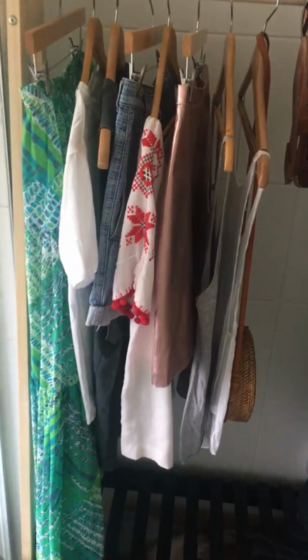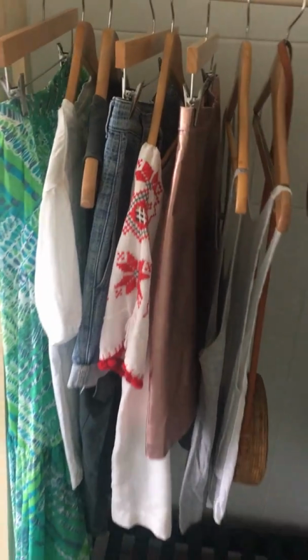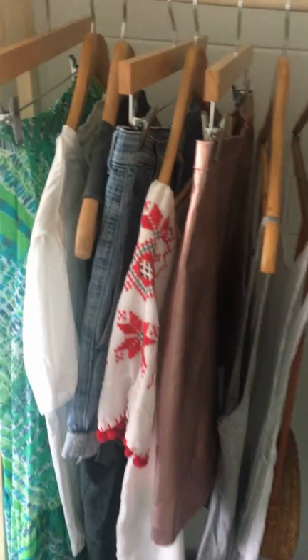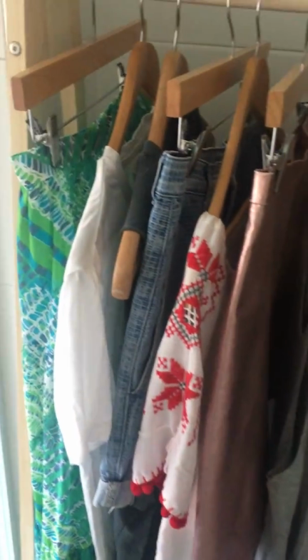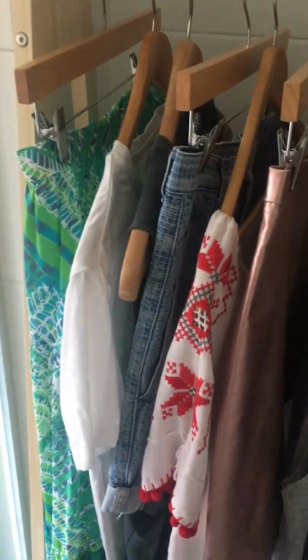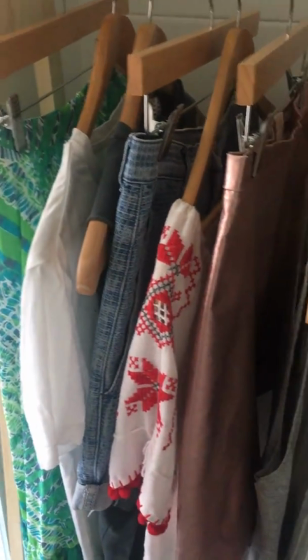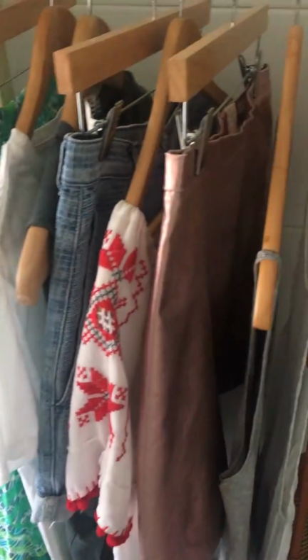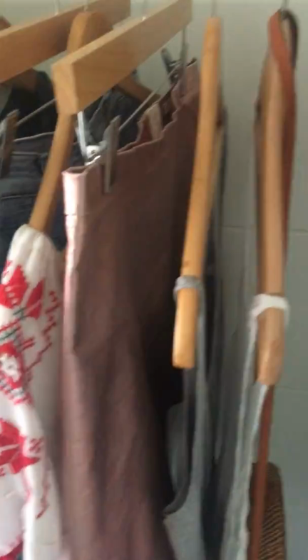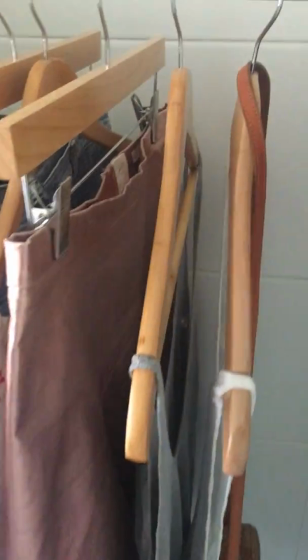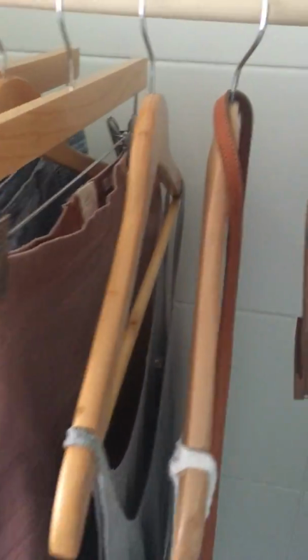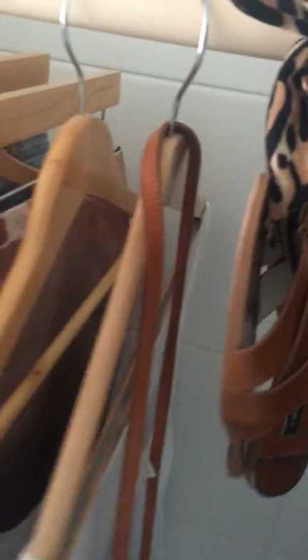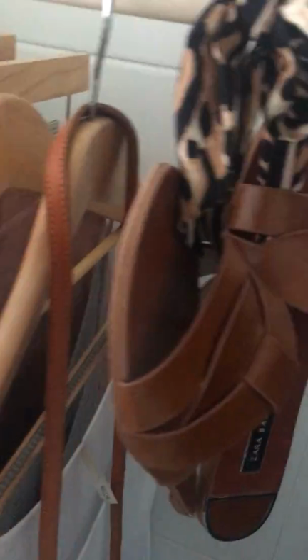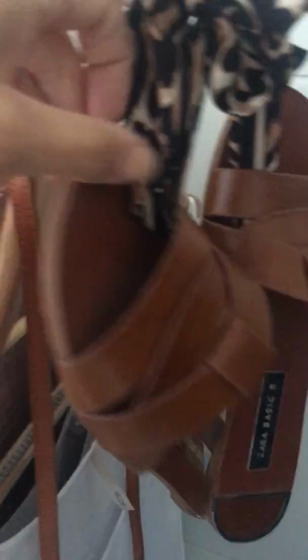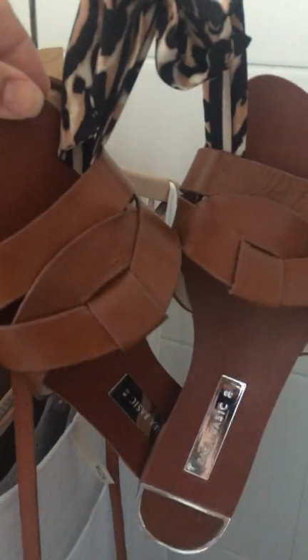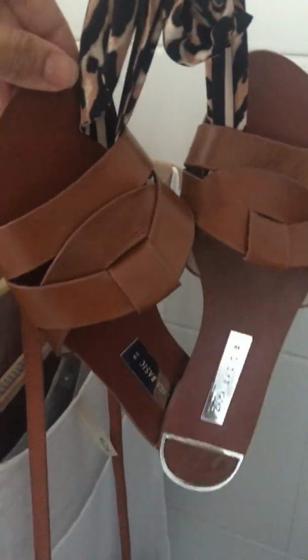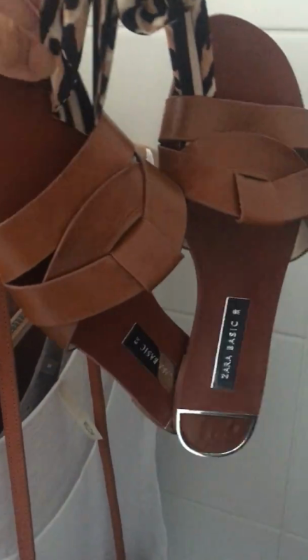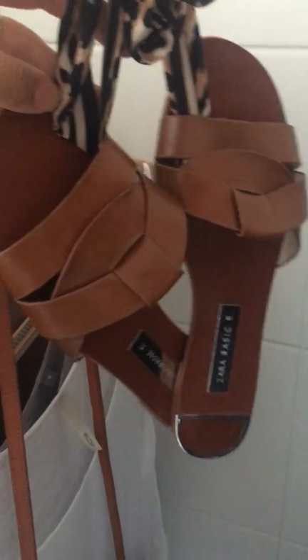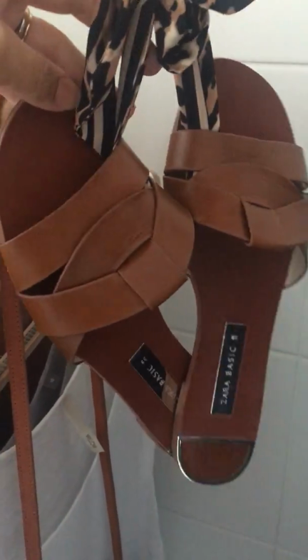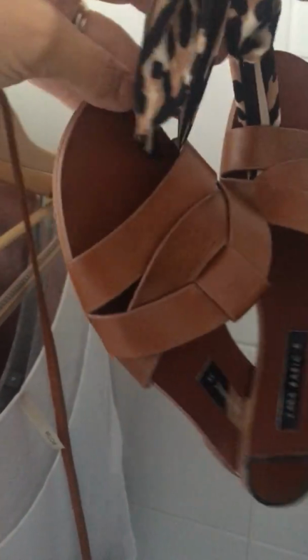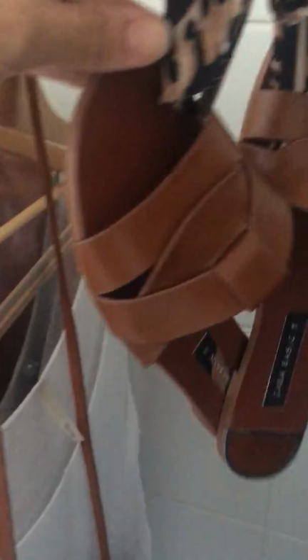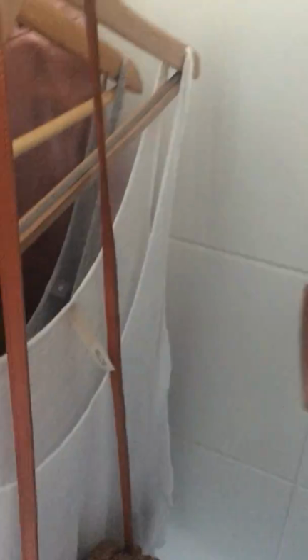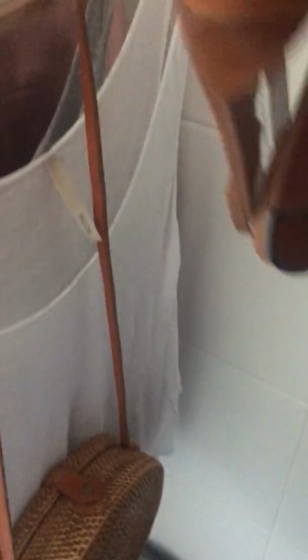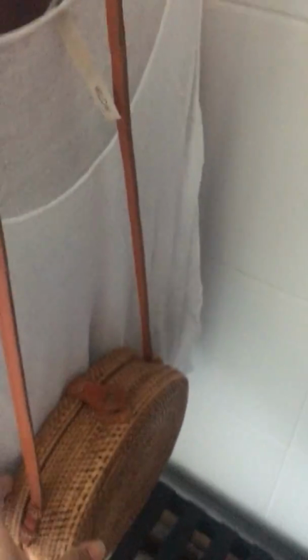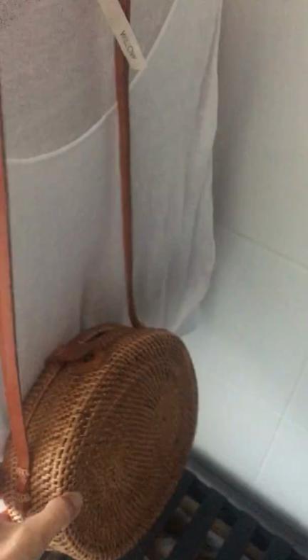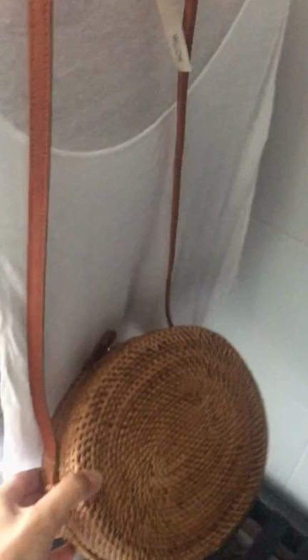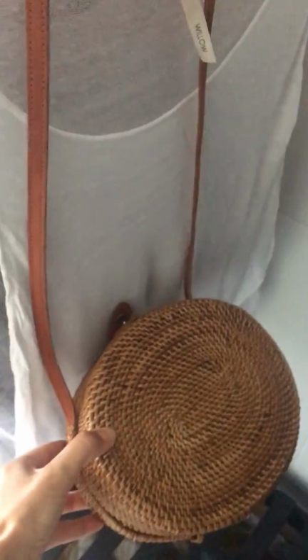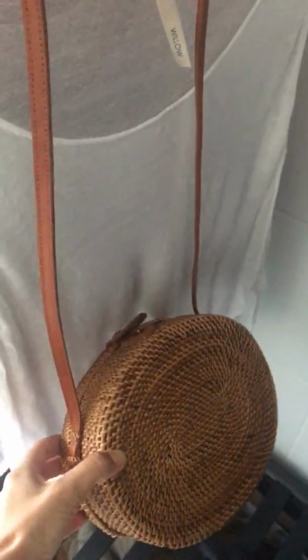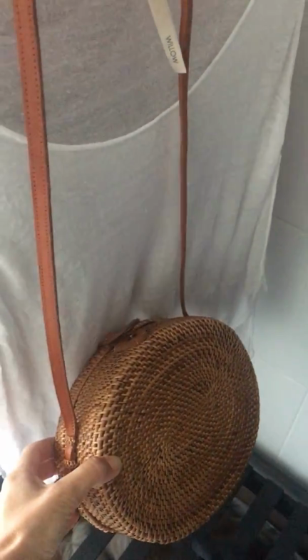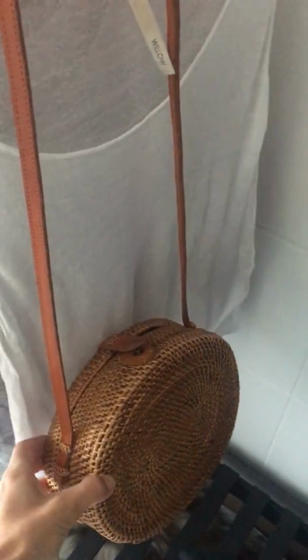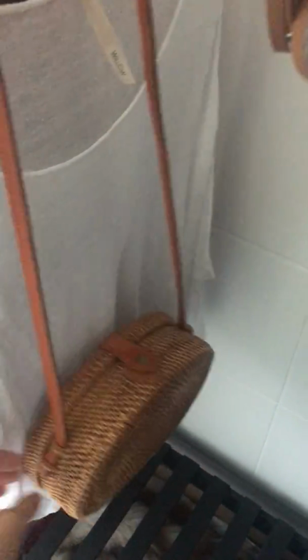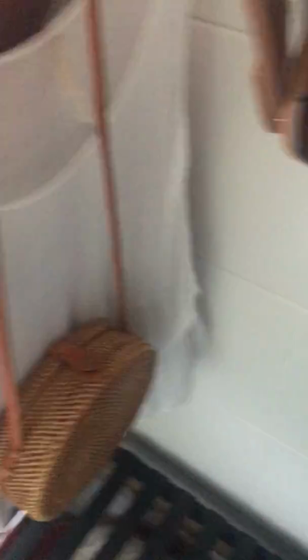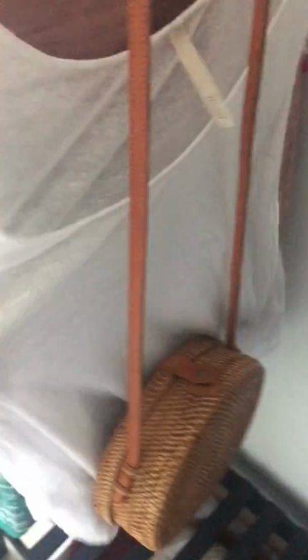So these are my 10 by 10 day challenge items. I've got my Zara shoes which are quite a new purchase. I've also got a bag - a straw bag that I bought in Bali when I was holidaying.